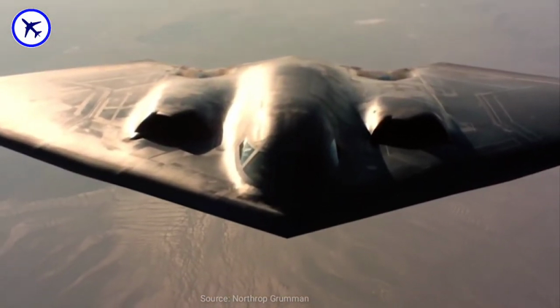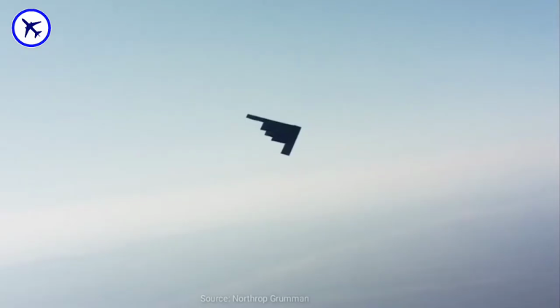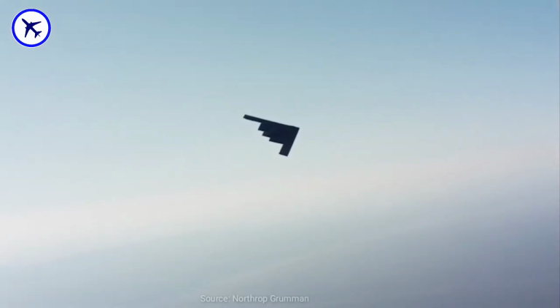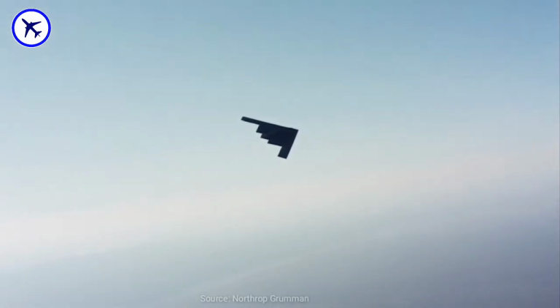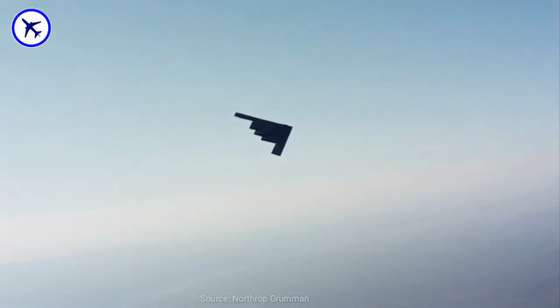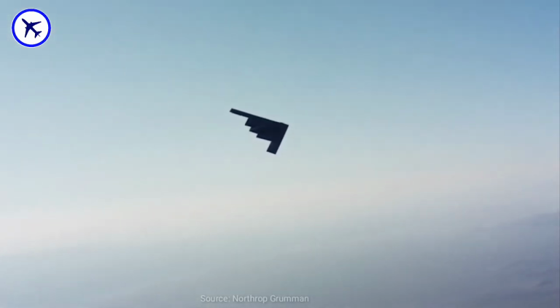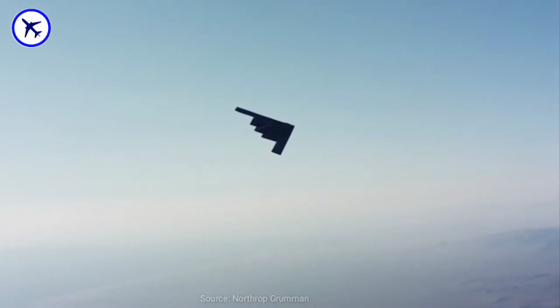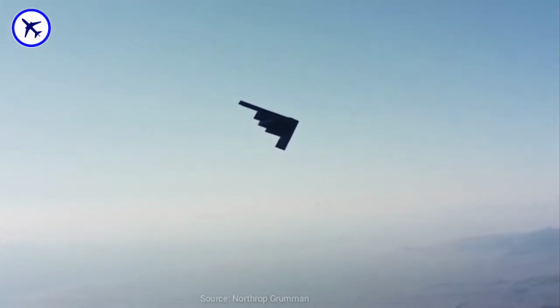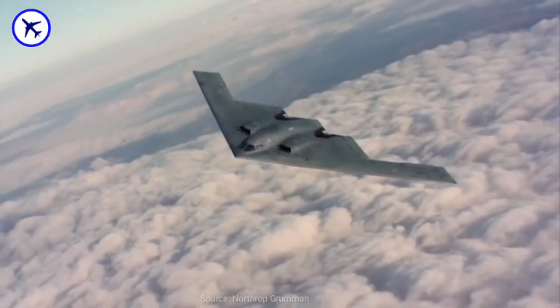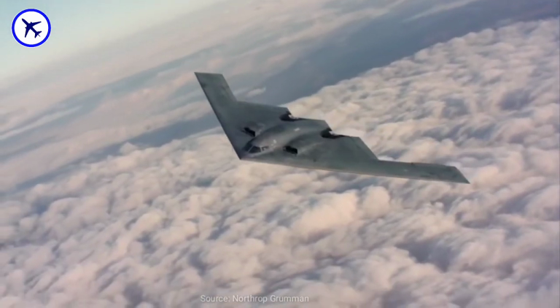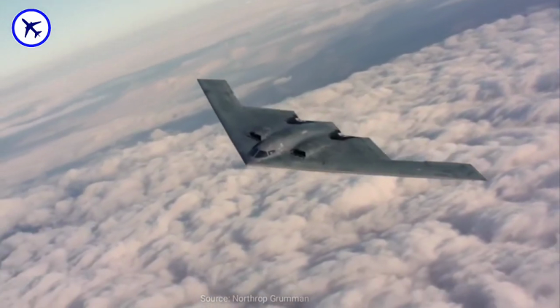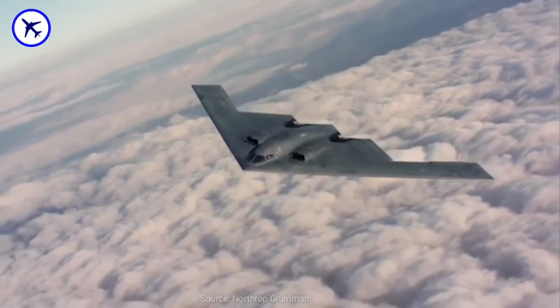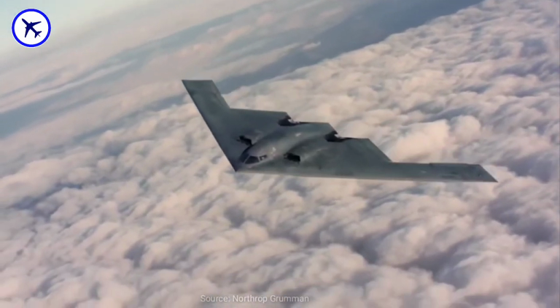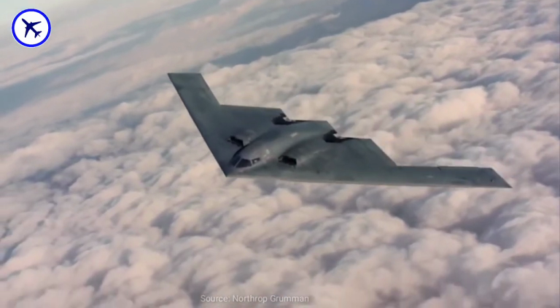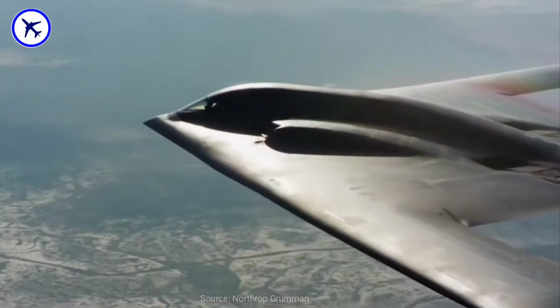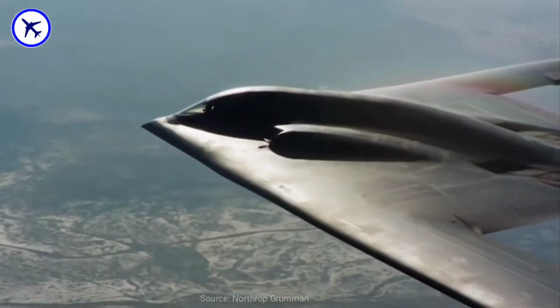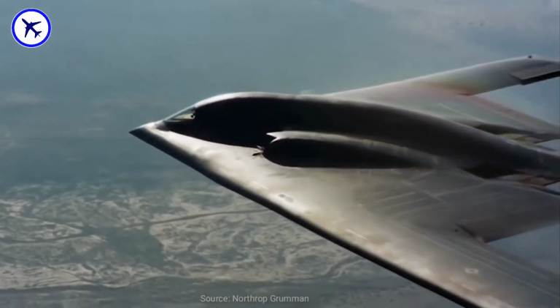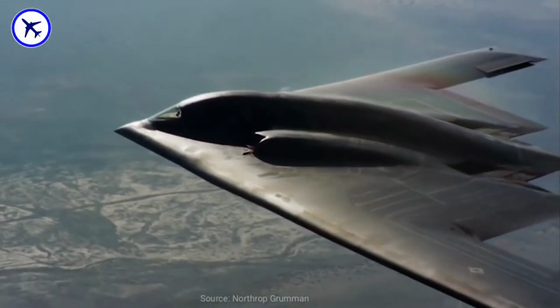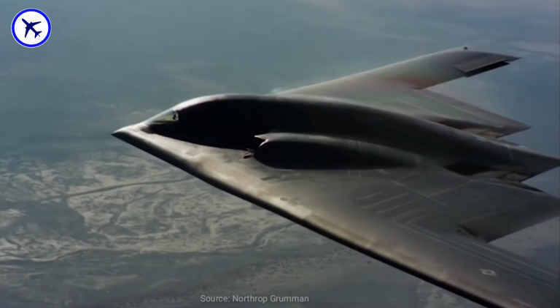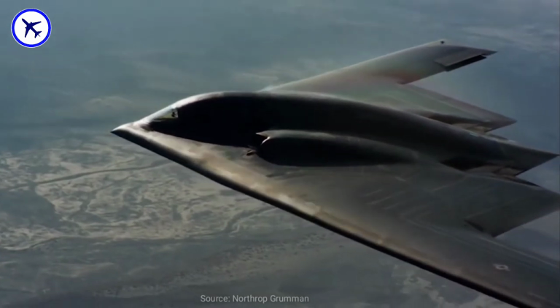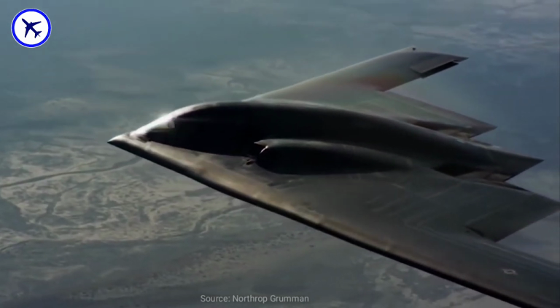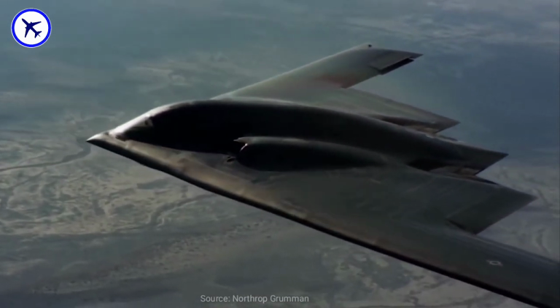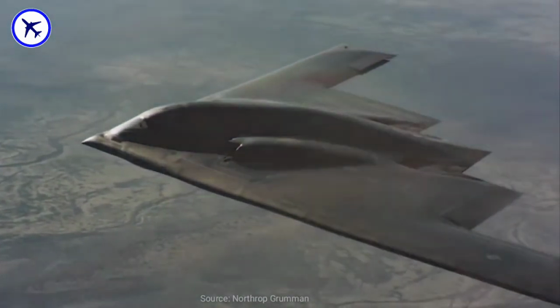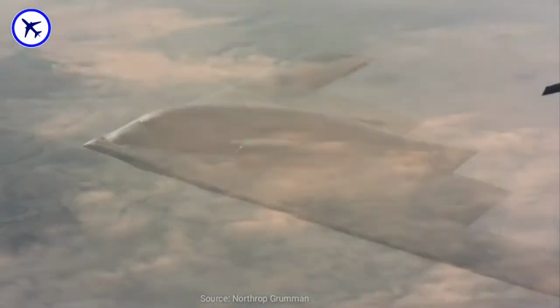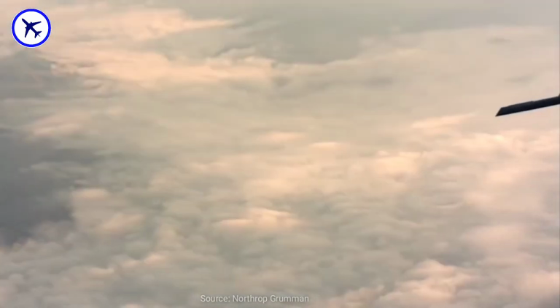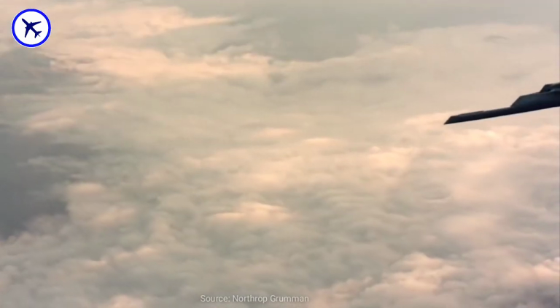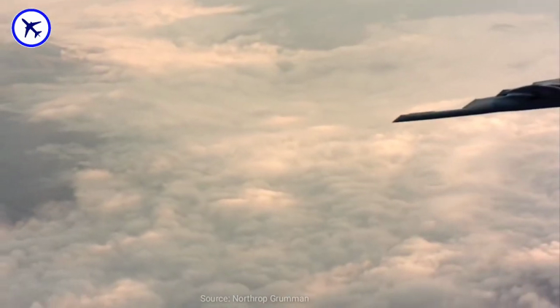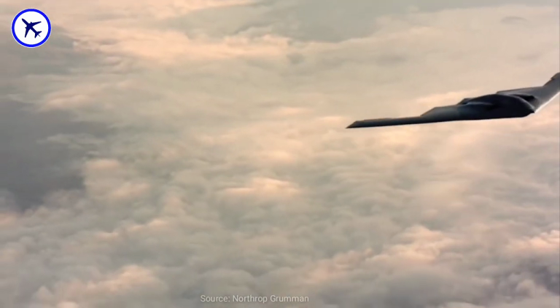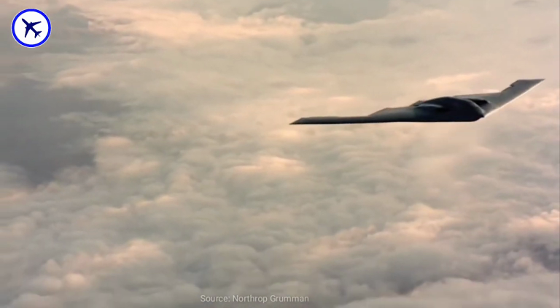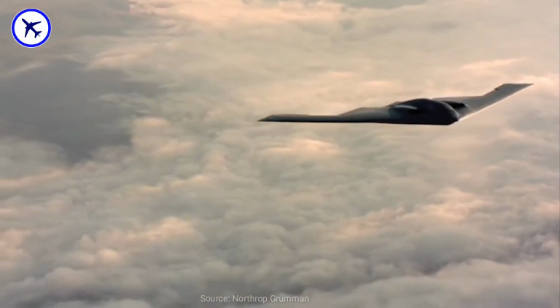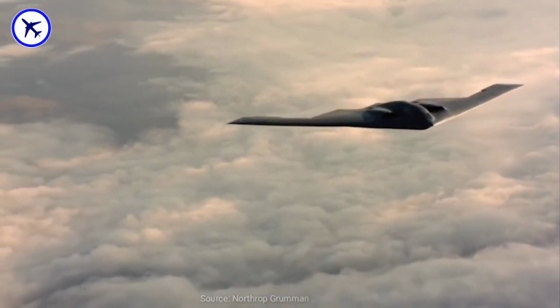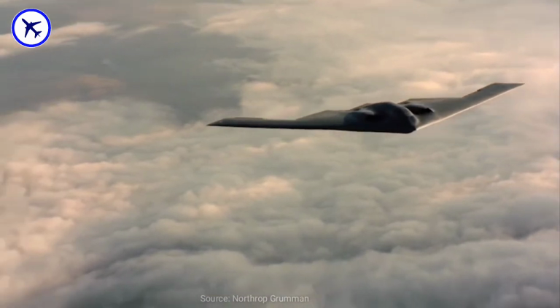Its 75,750 kg fuel capacity enables it to fly over 6,000 nautical miles without refueling, and it can extend up to 10,000 nautical miles with one refueling. The B-2 bomber can reach an altitude of more than 50,000 feet.